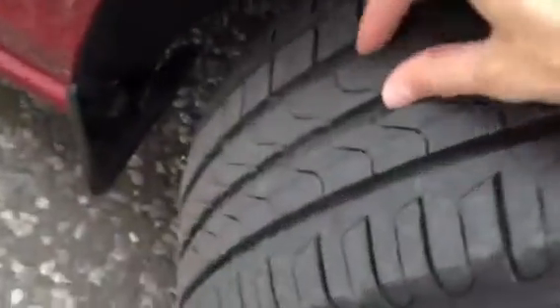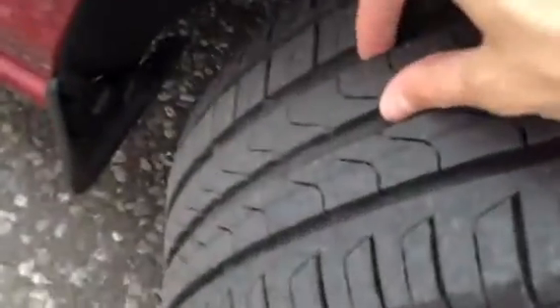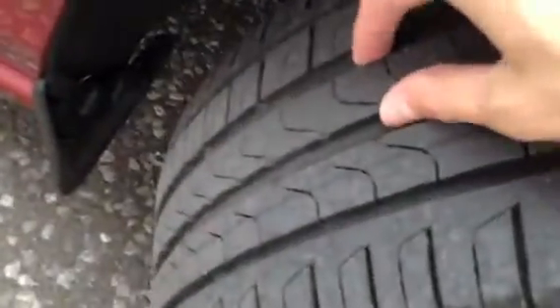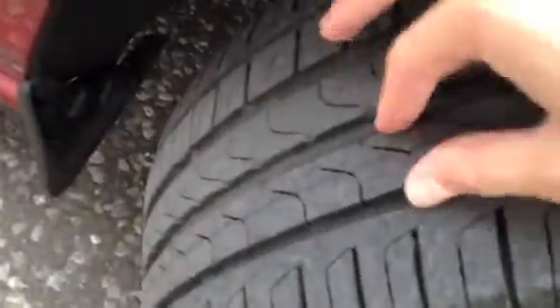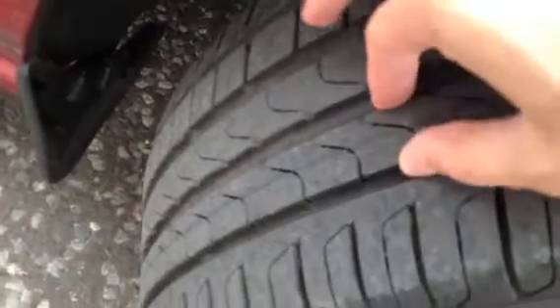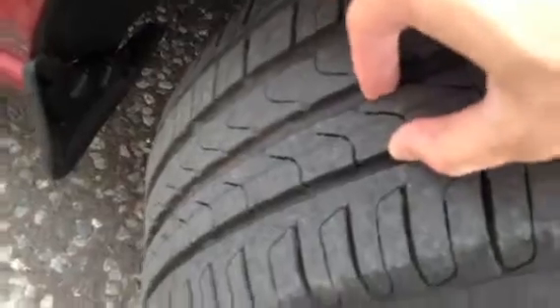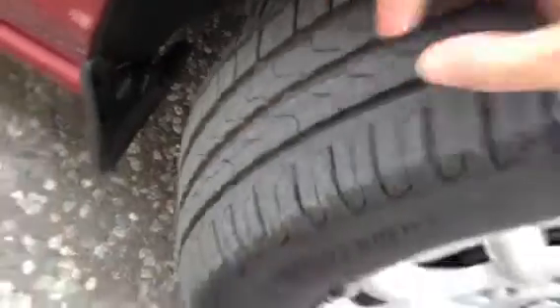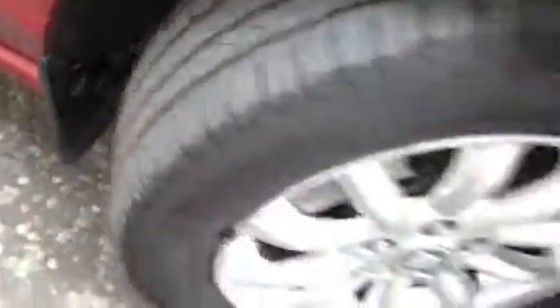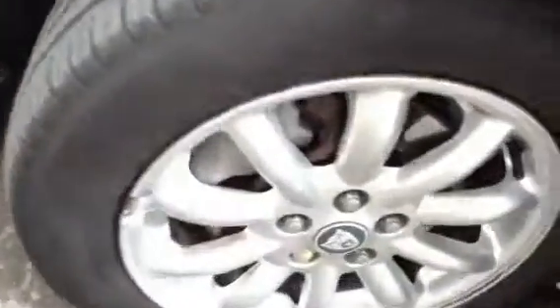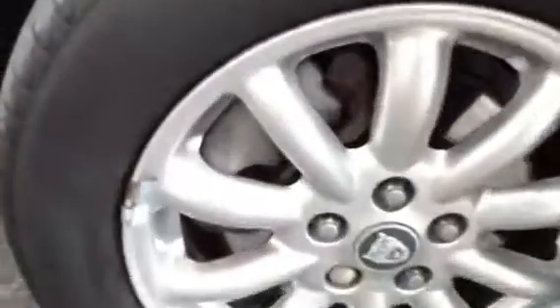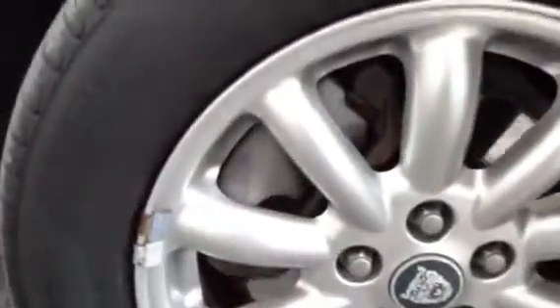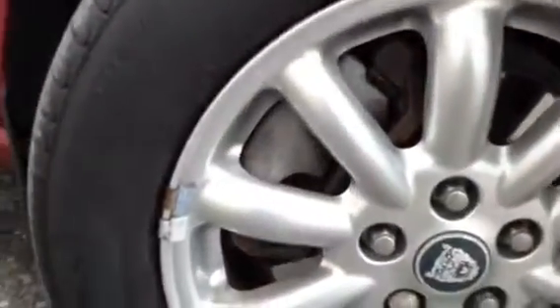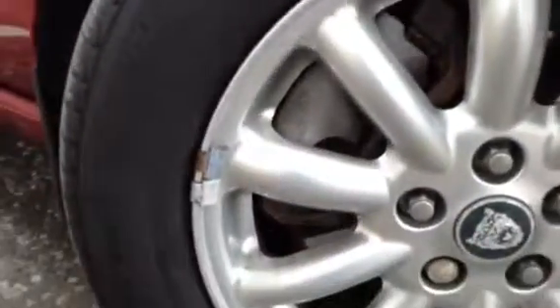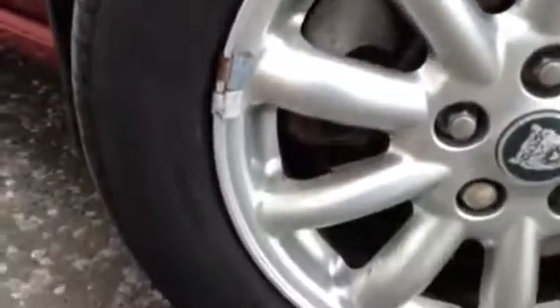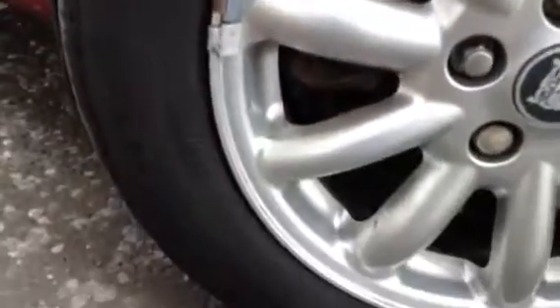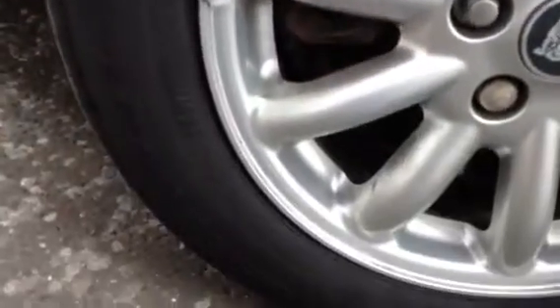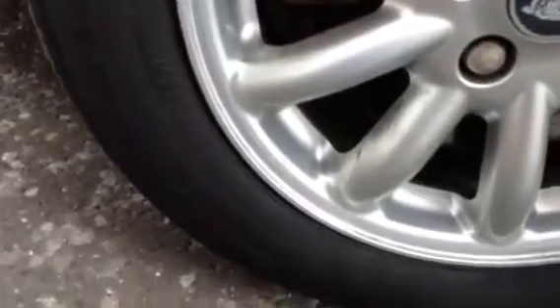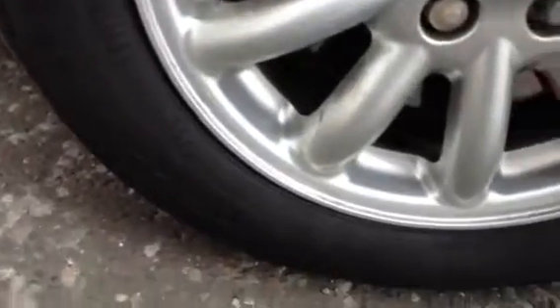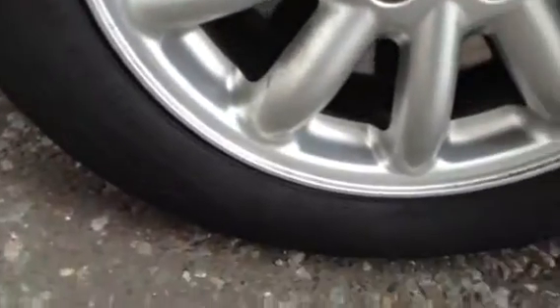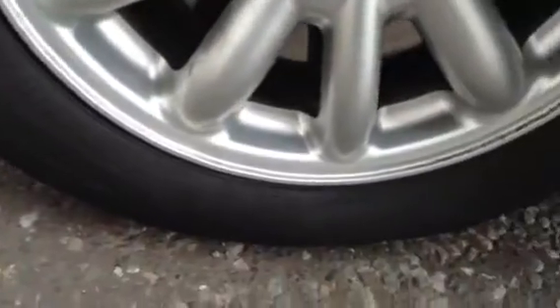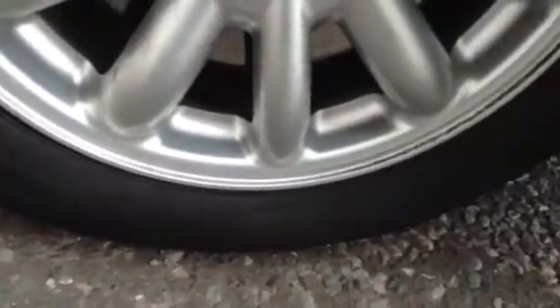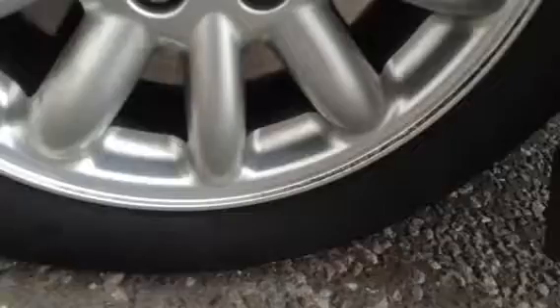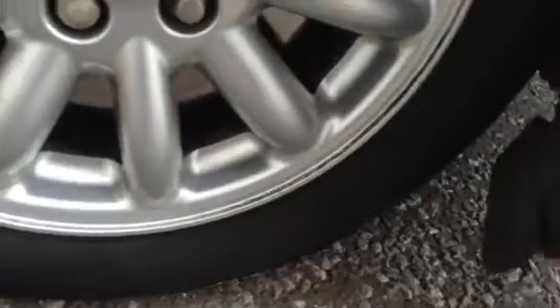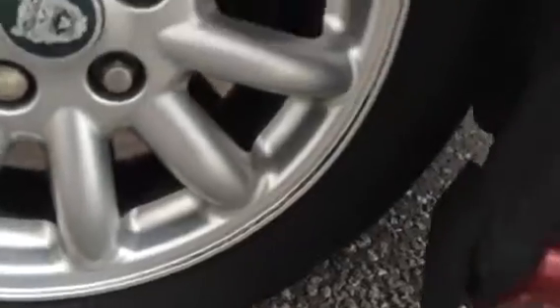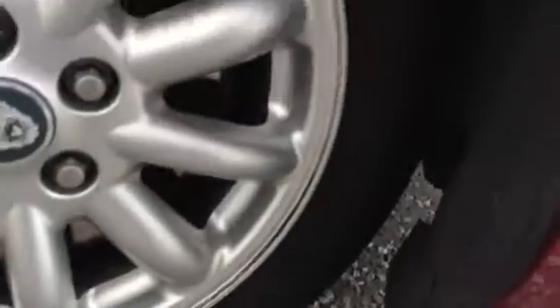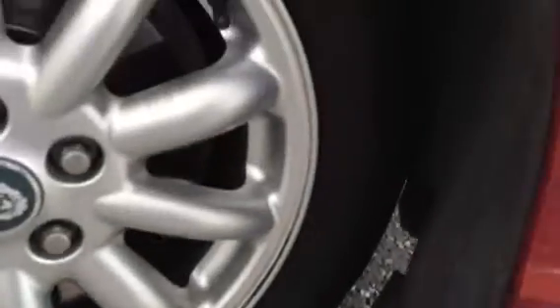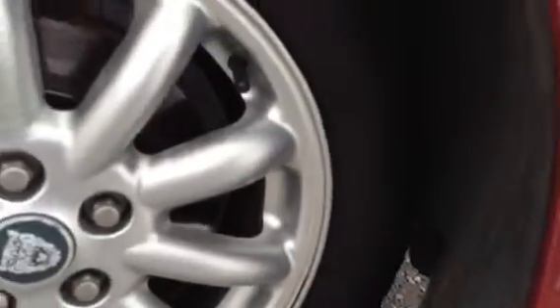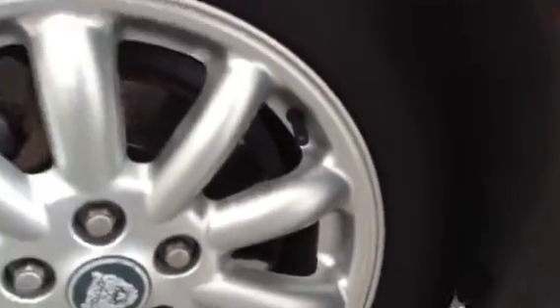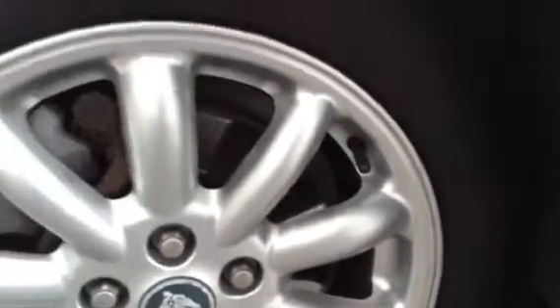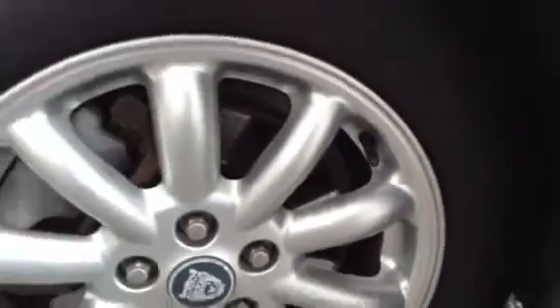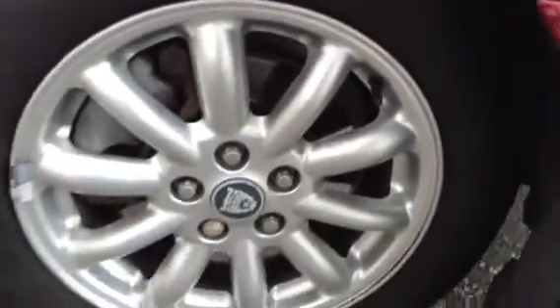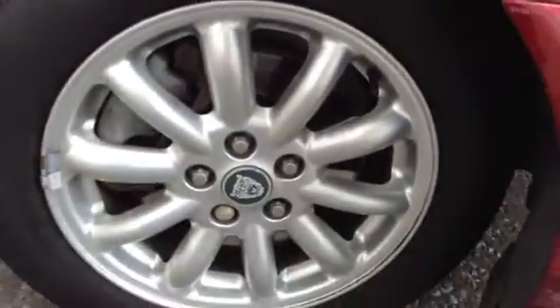Starting with the offside front tyre, looking at a good 5-6mm of tread. The offside front alloy has got a few light little scratches around the outside, but no real sign of any curbing or scuff marks.